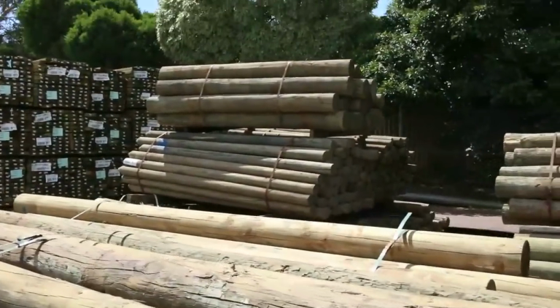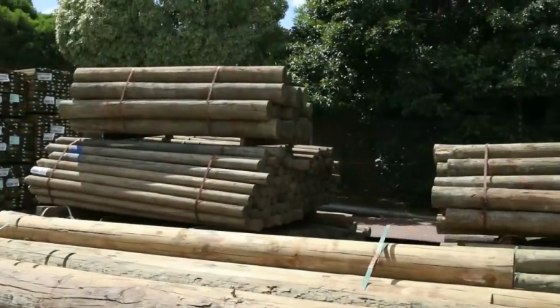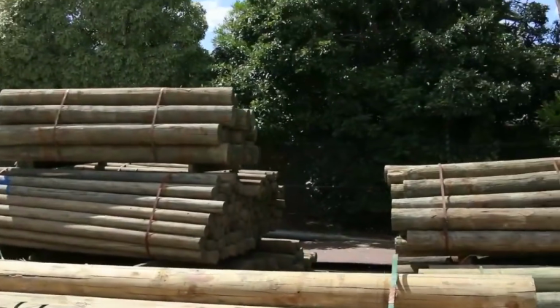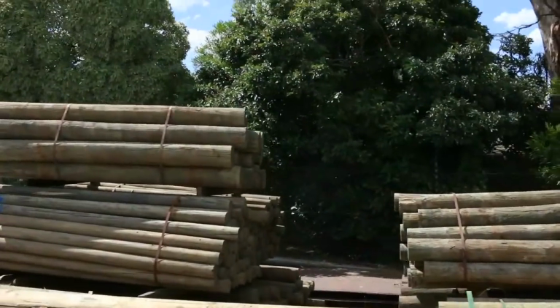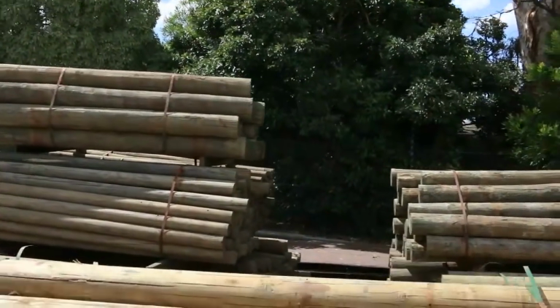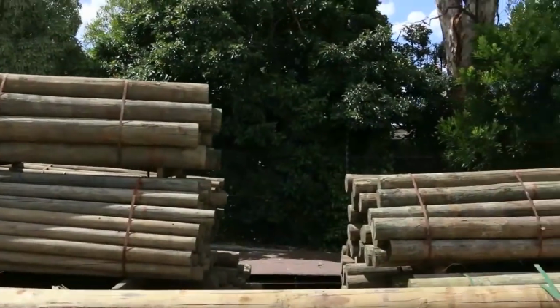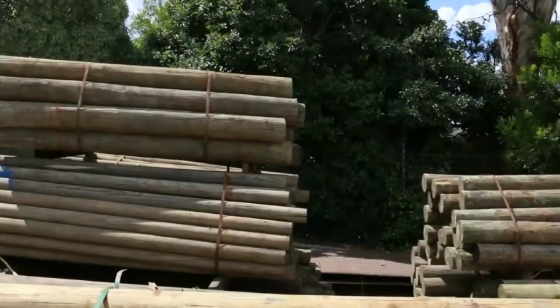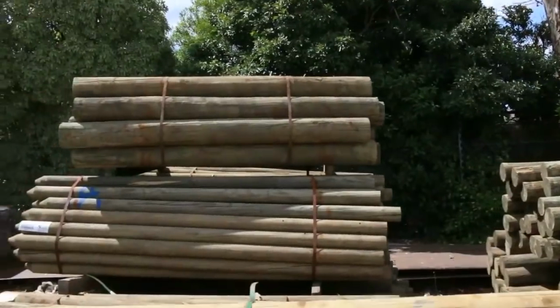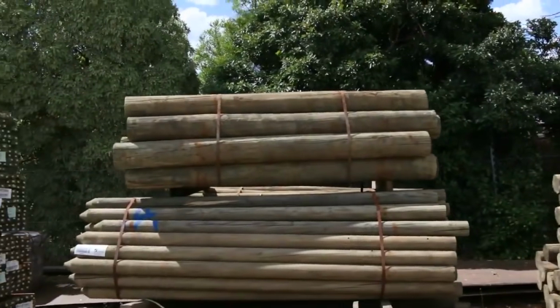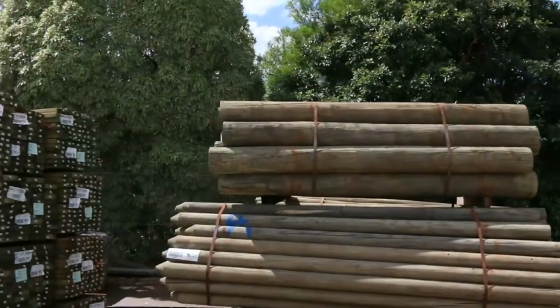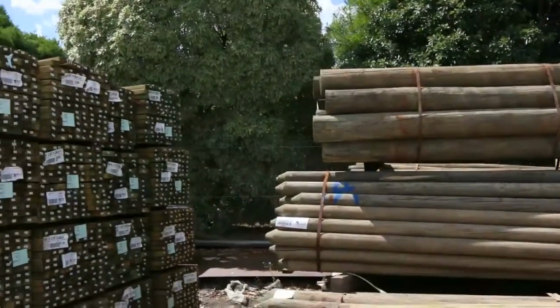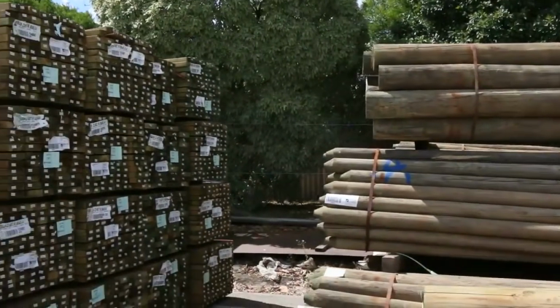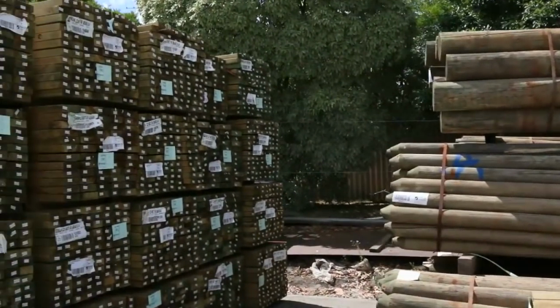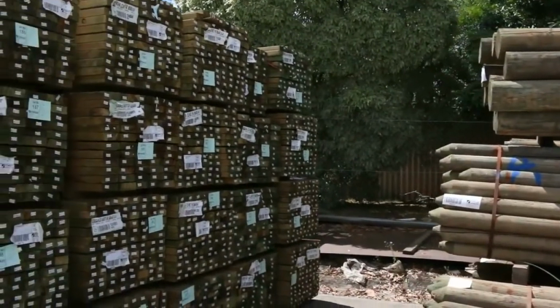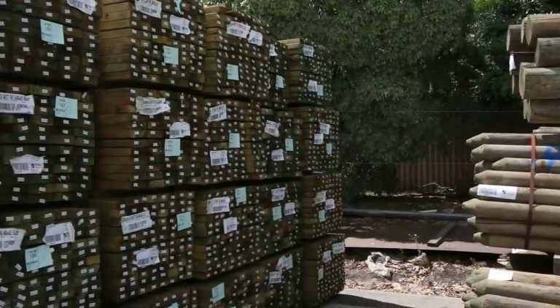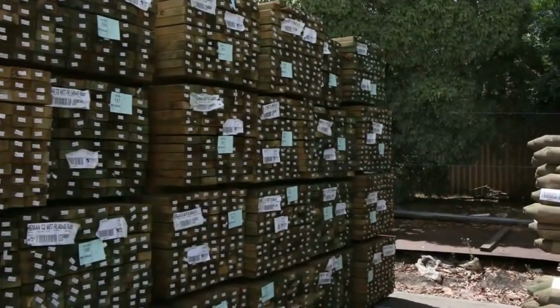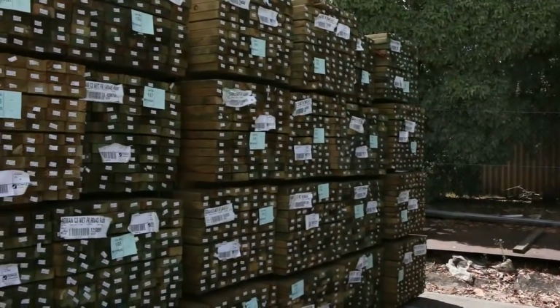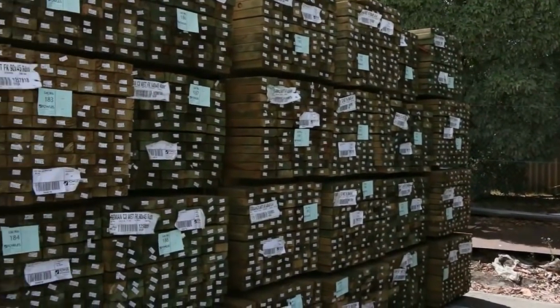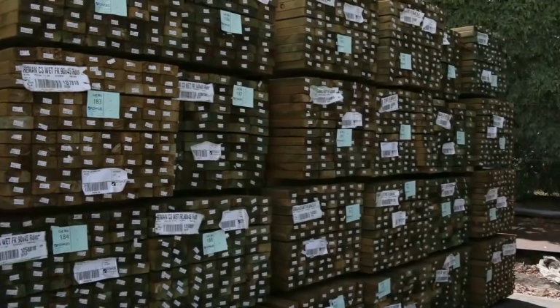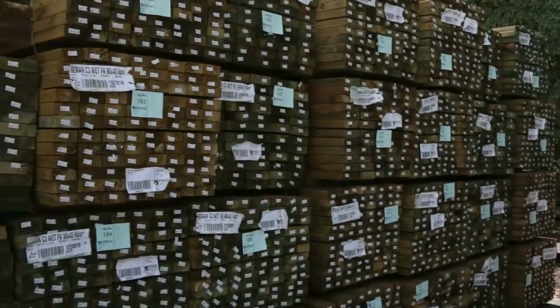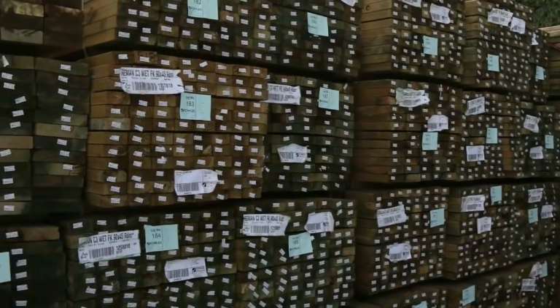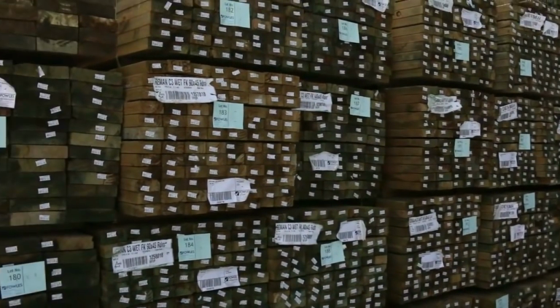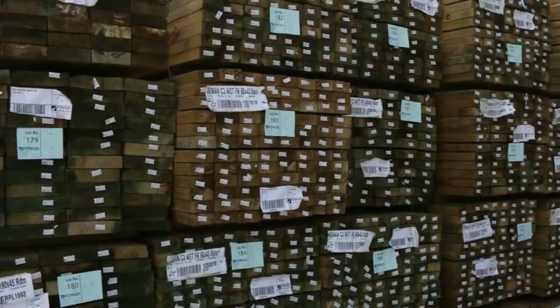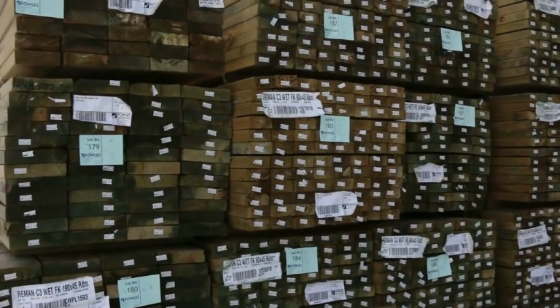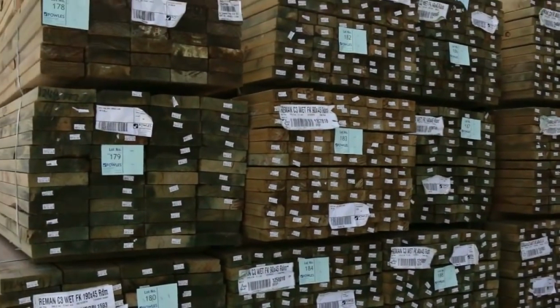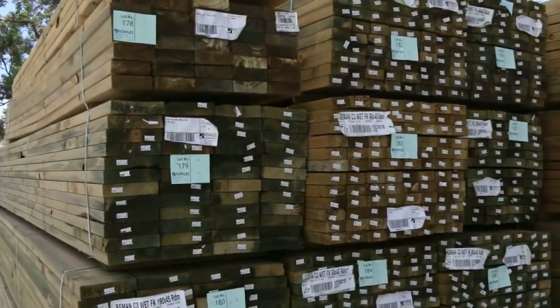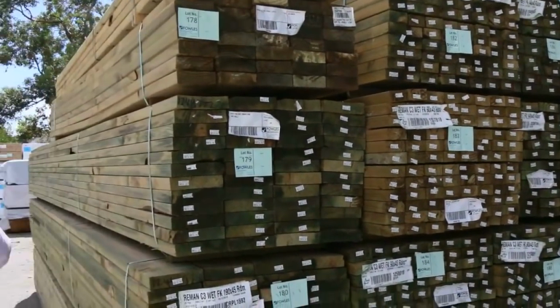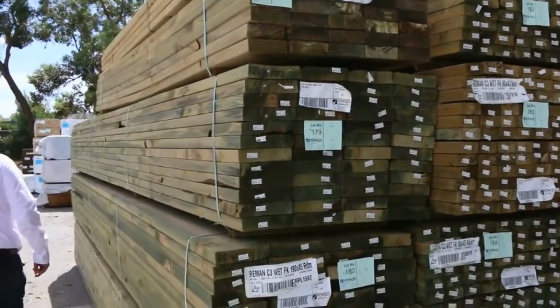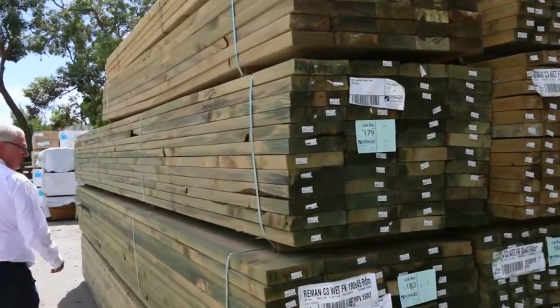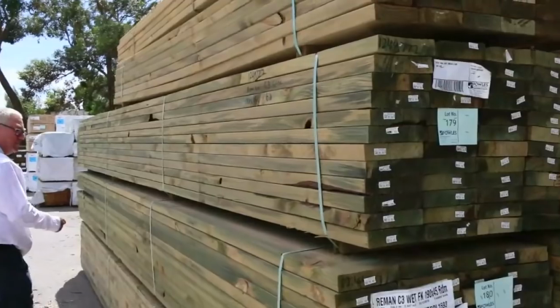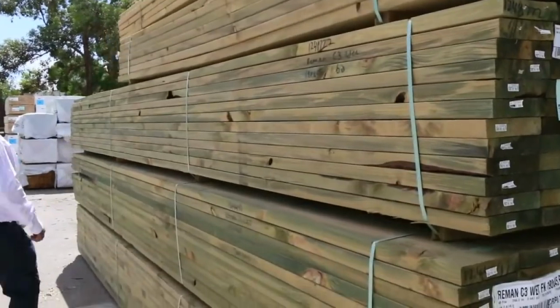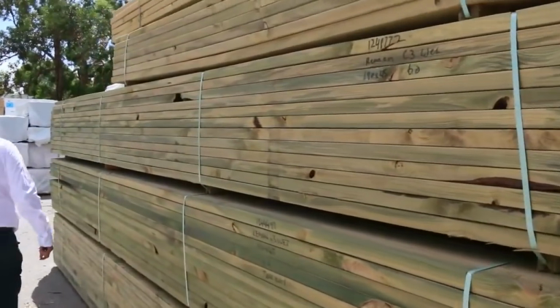We've also had semi loads of treated pine in this week, ranging from 70 by 45, 90 by 45, 140 by 45, up to 190 by 45 as well. A great variety of long-length material, plus a fair bit of mid-range stock as well.